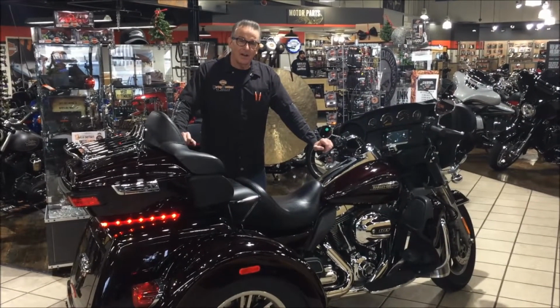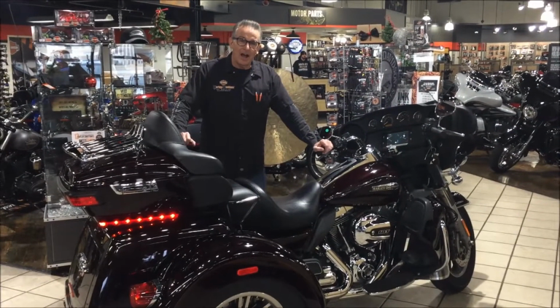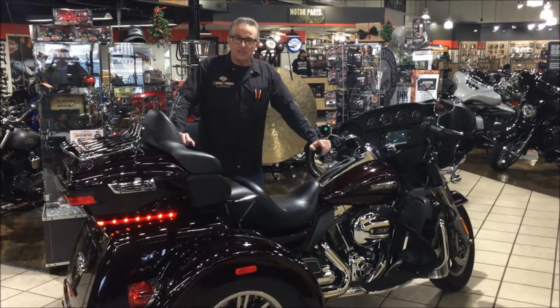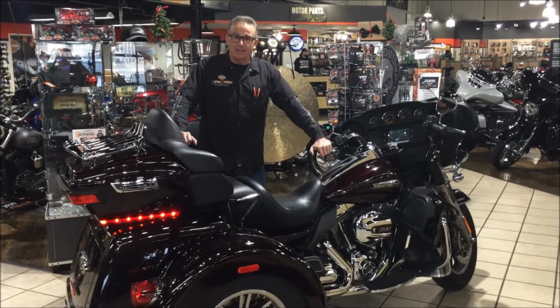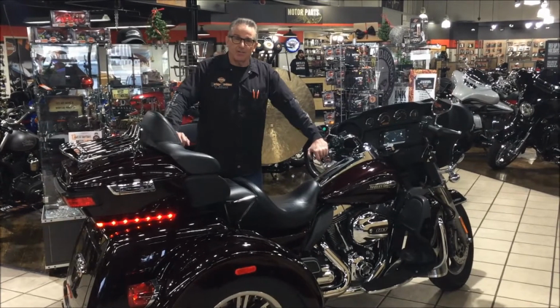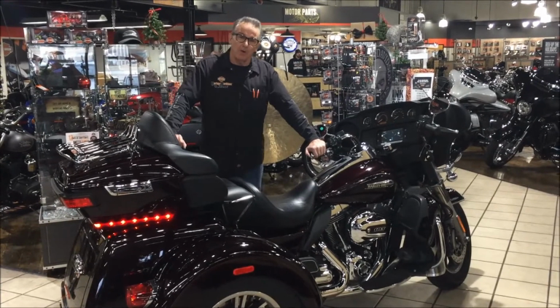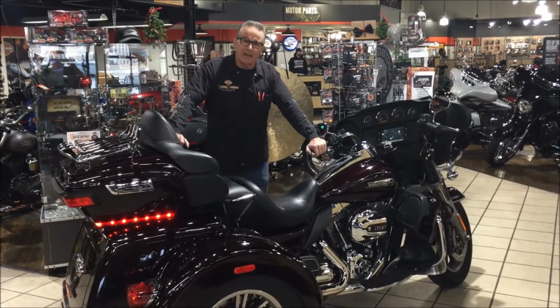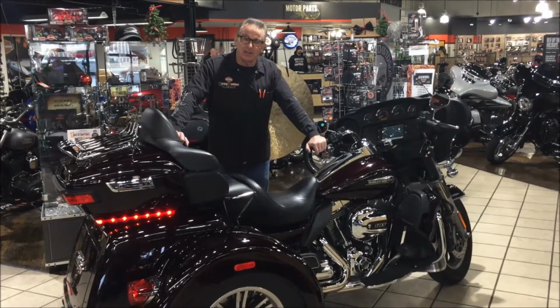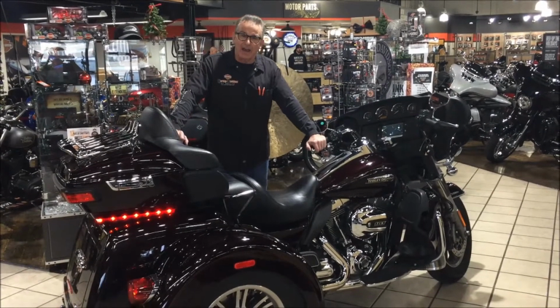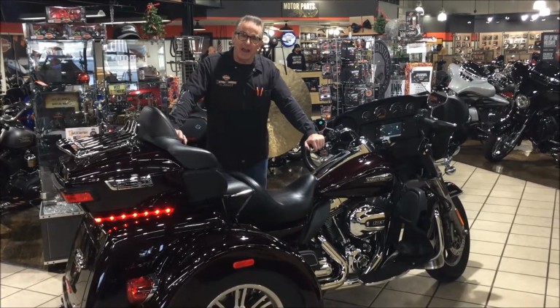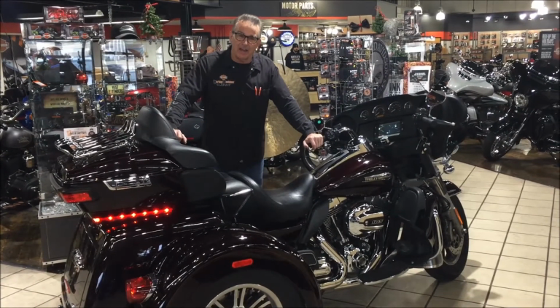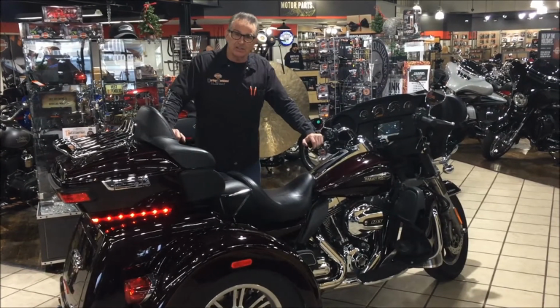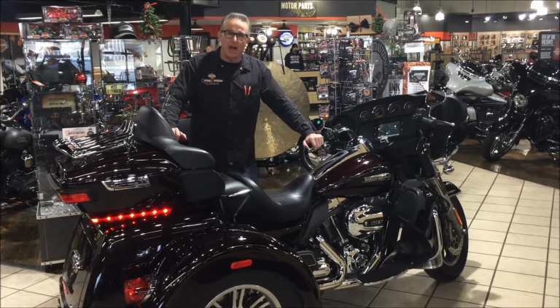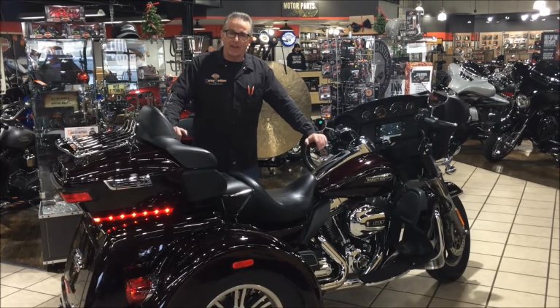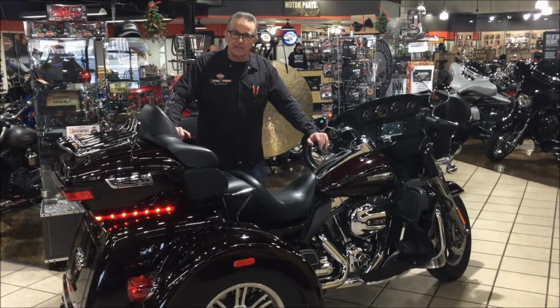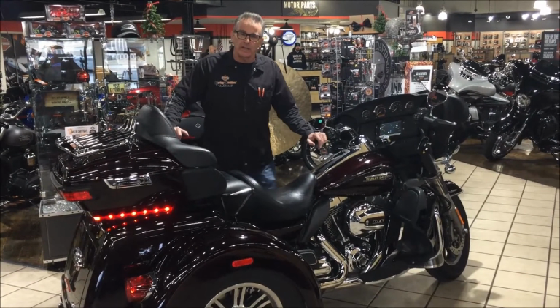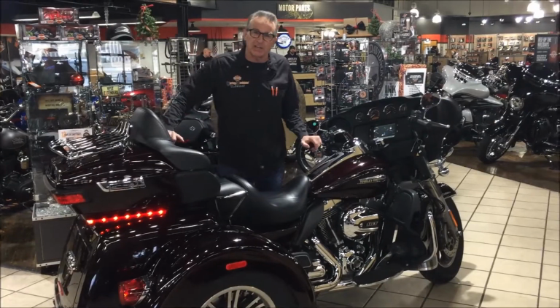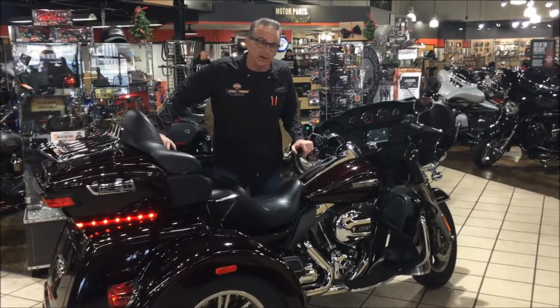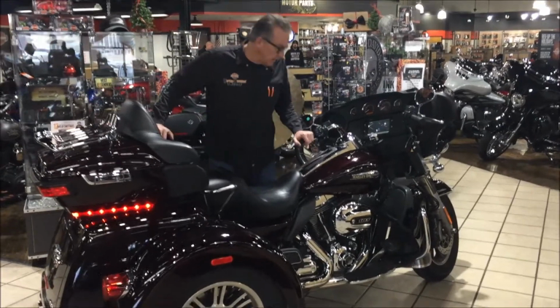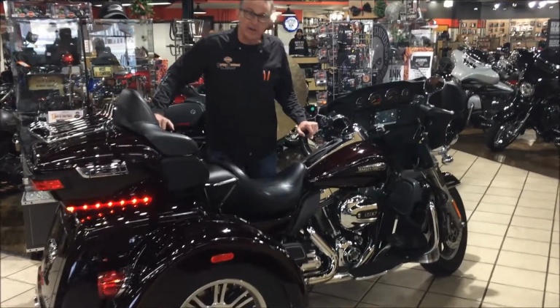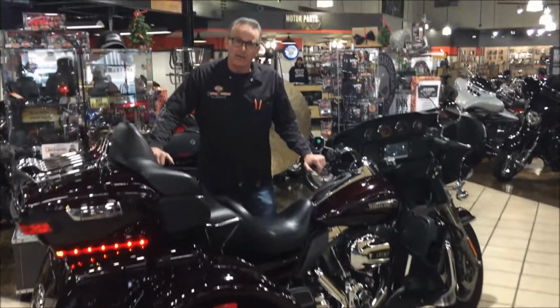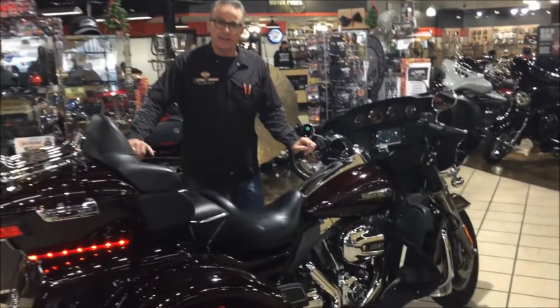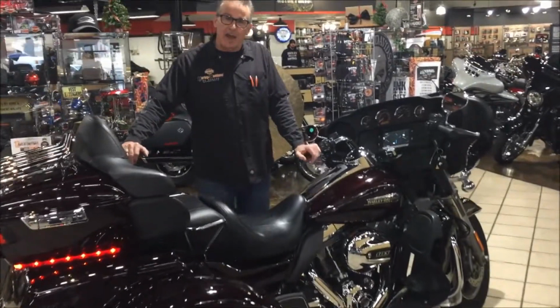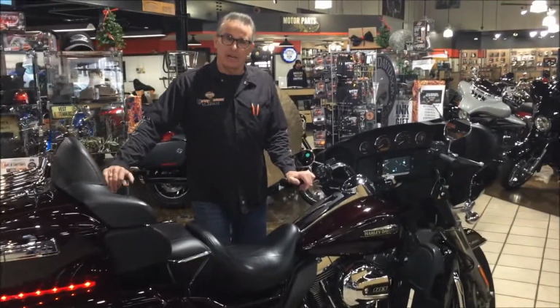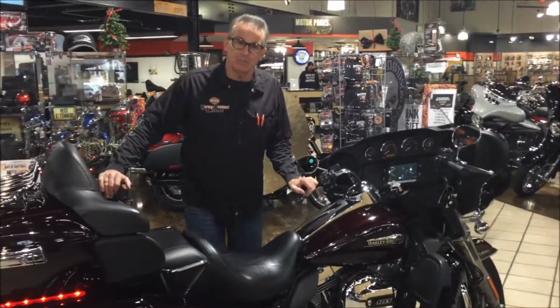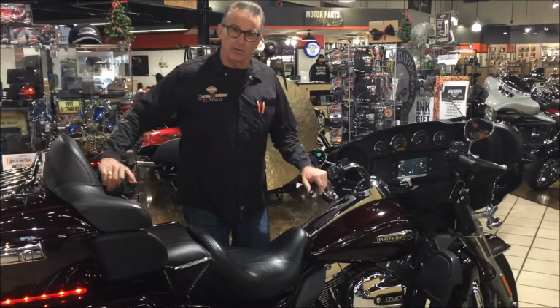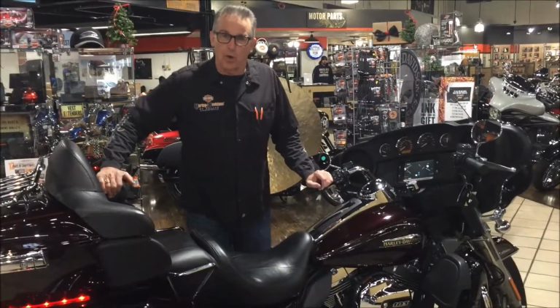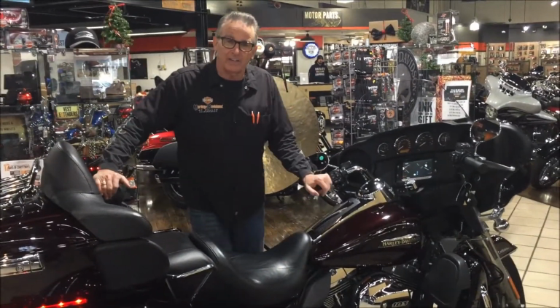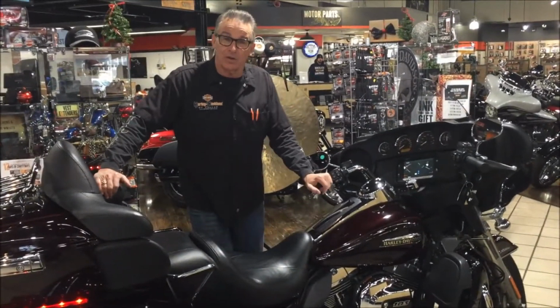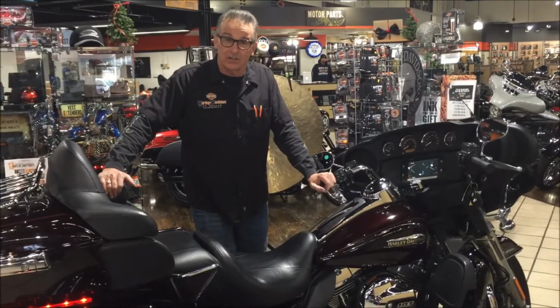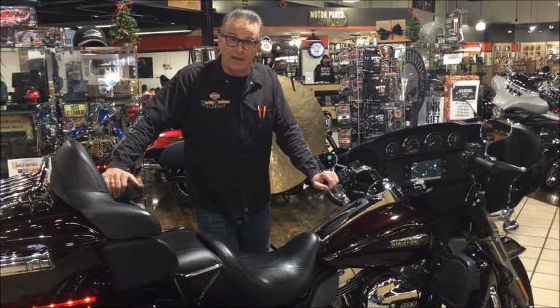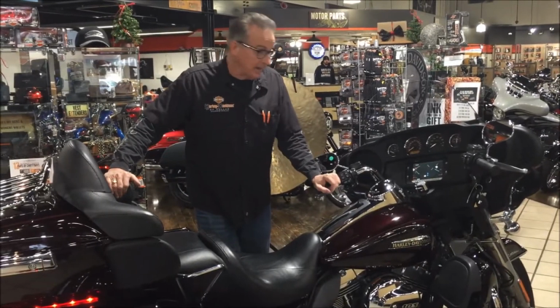Hi, this is Casey from Harley-Davidson of Dallas in Allen, Texas. I'm affectionately known as Giesel around here. Fittingly, I'm presenting this beautiful 2014 Tri-Glide.